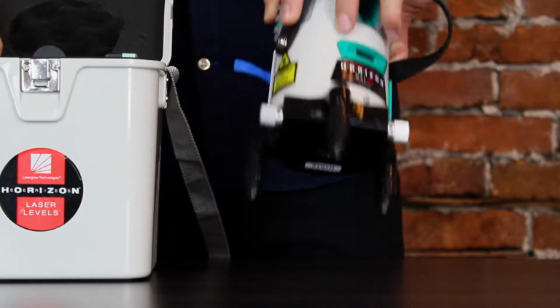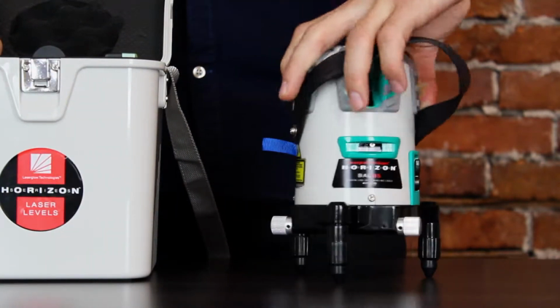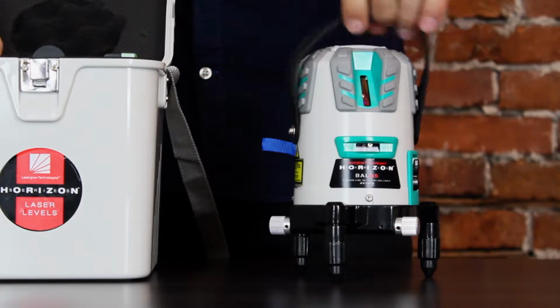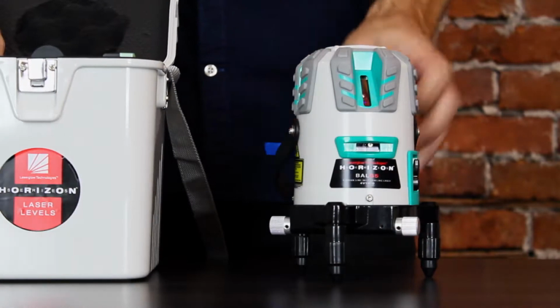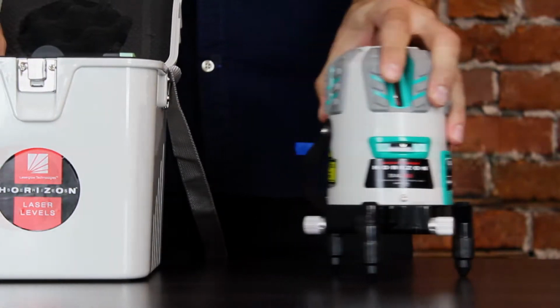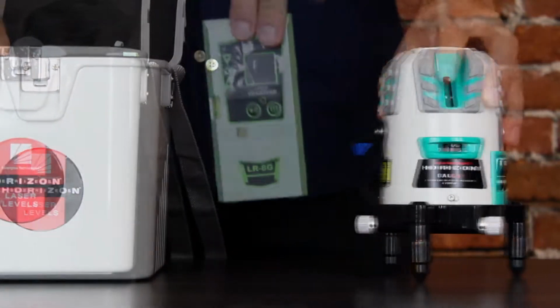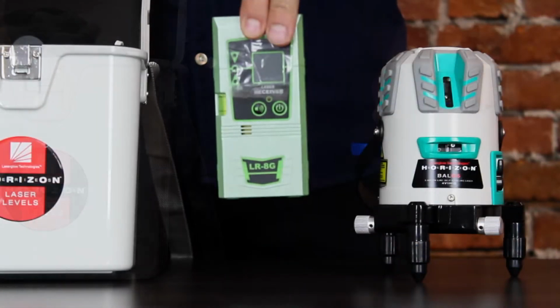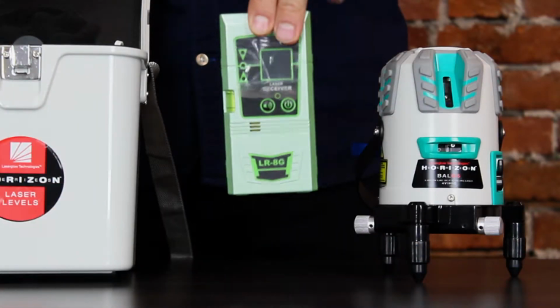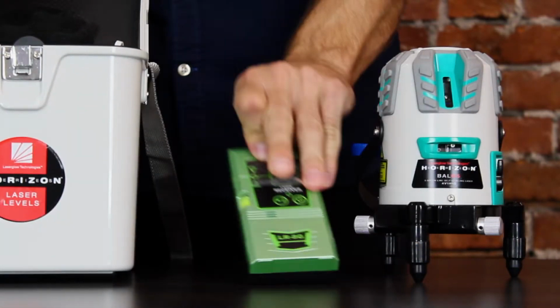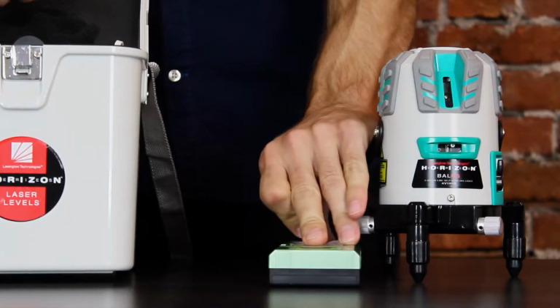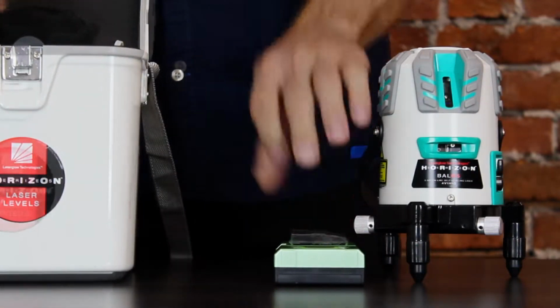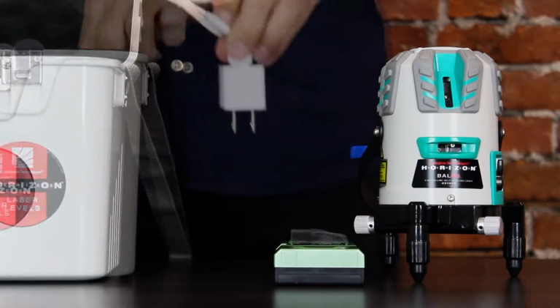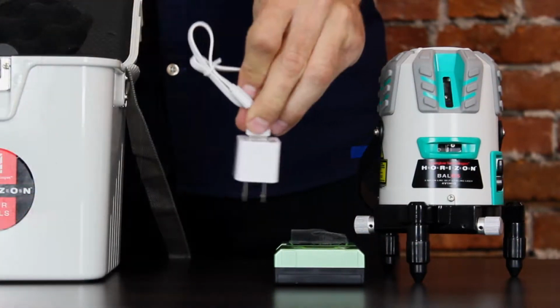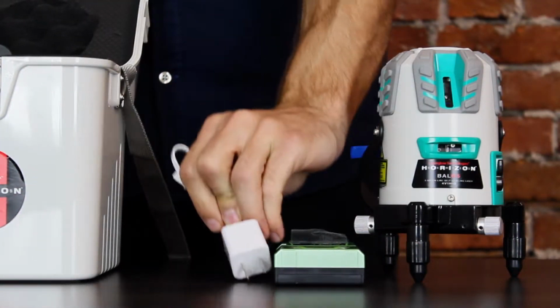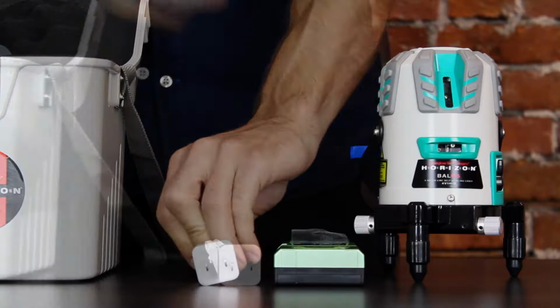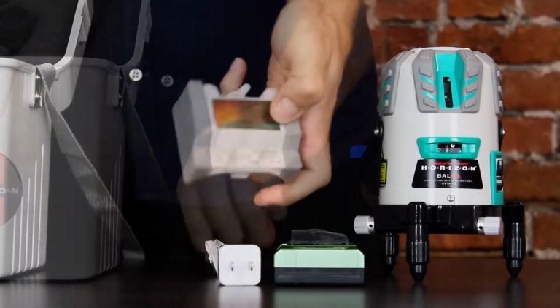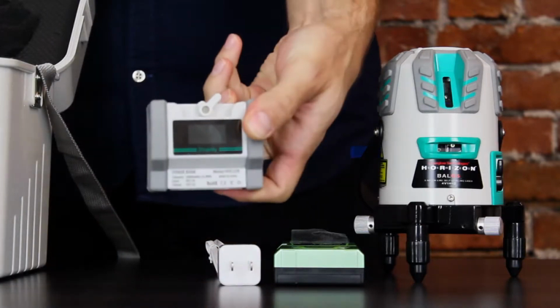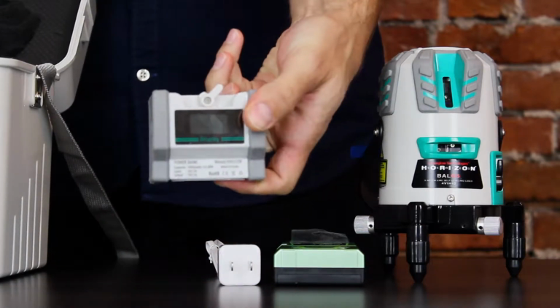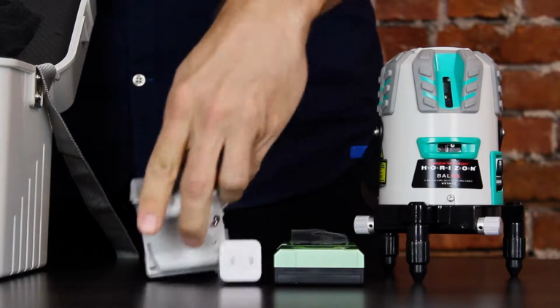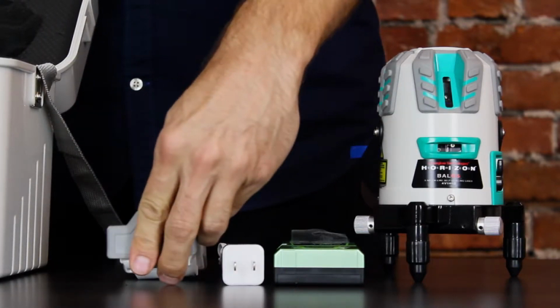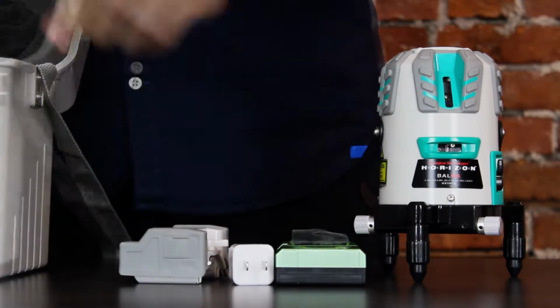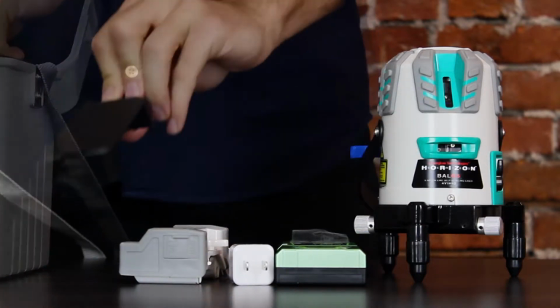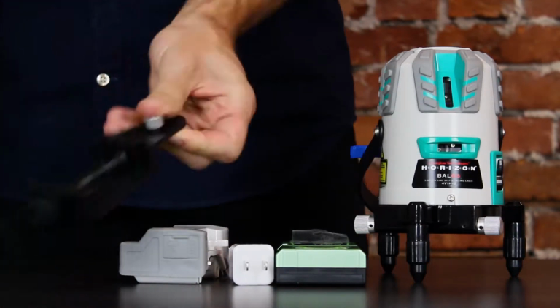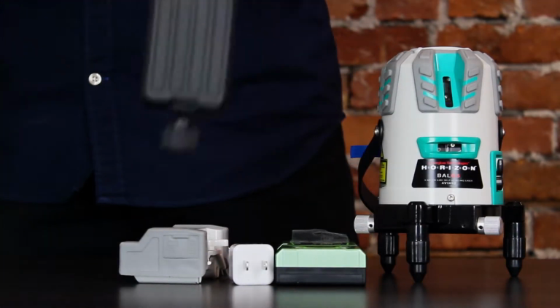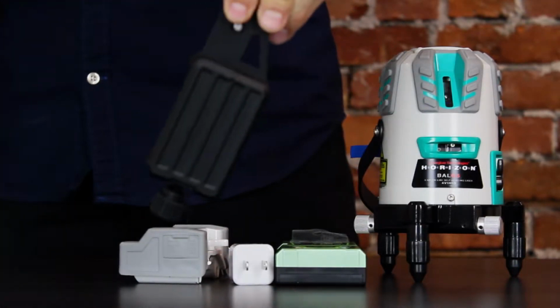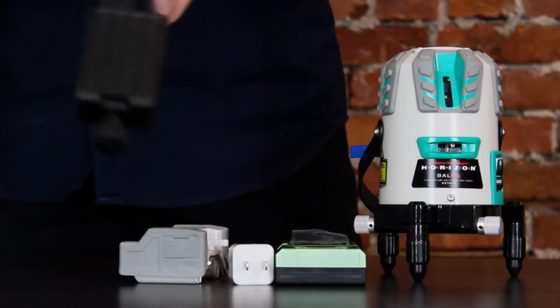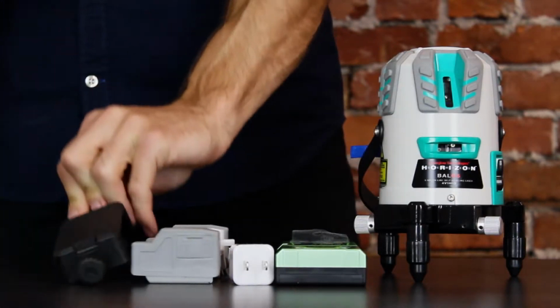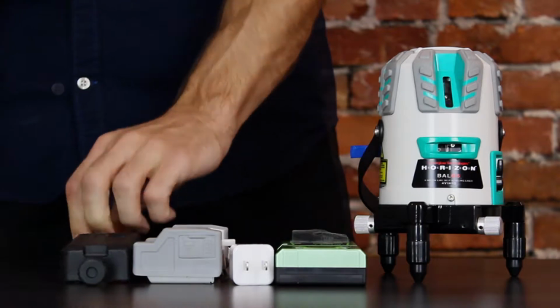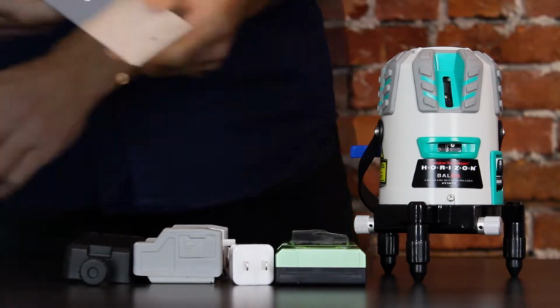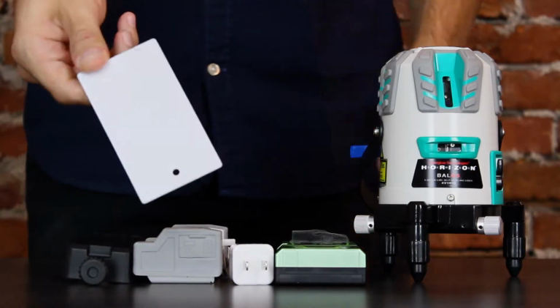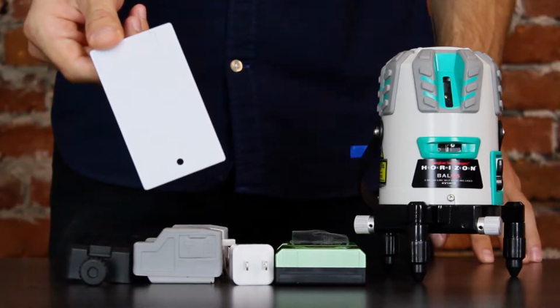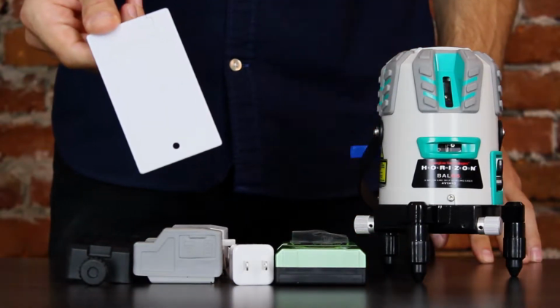The Laser Level Kit includes the Laser Level, a Laser Receiver, a Charger, the Rechargeable Lithium Battery Pack, a Receiver Mounting Bracket, and a Magnetic Roof Clip.